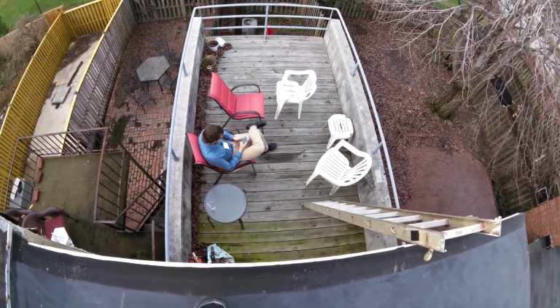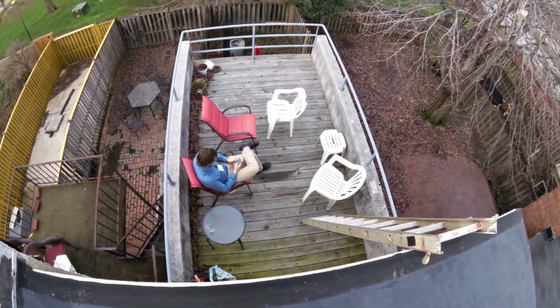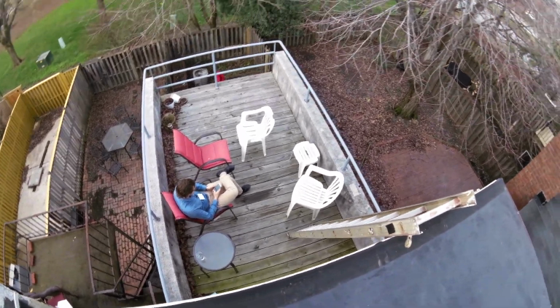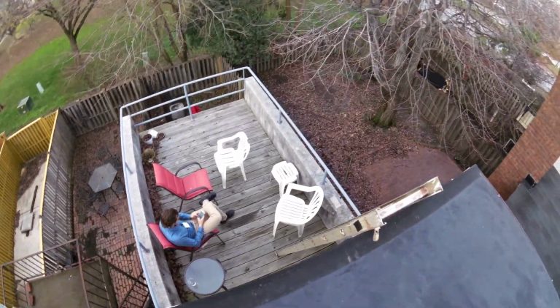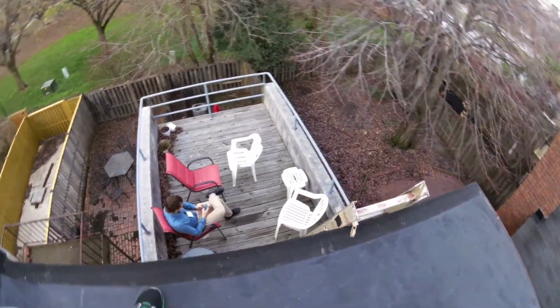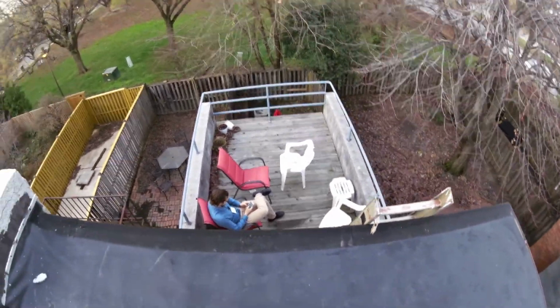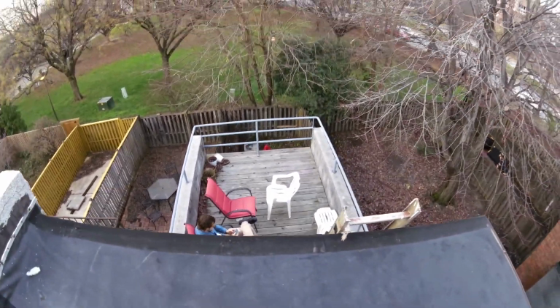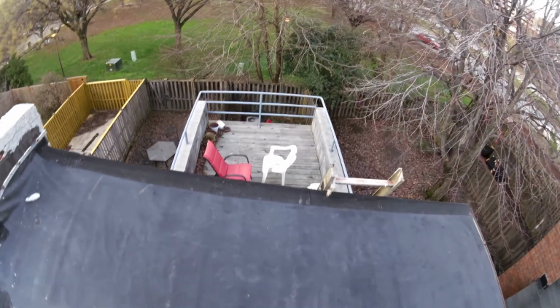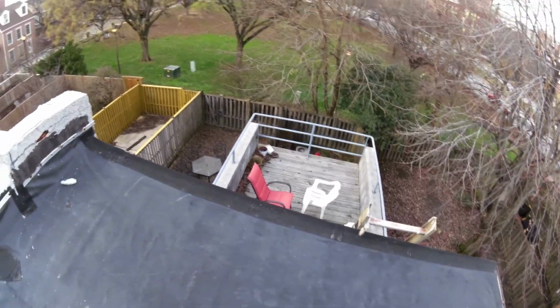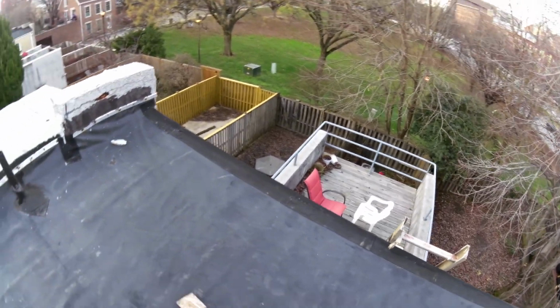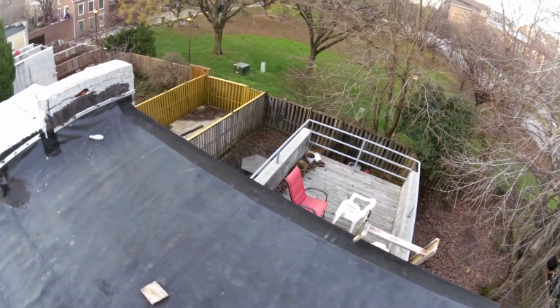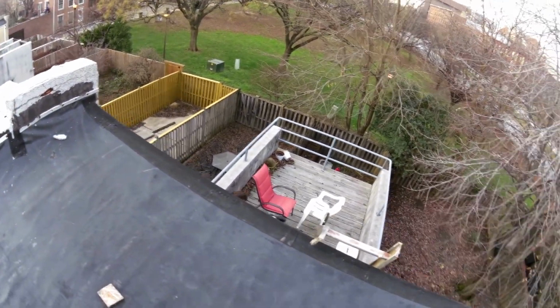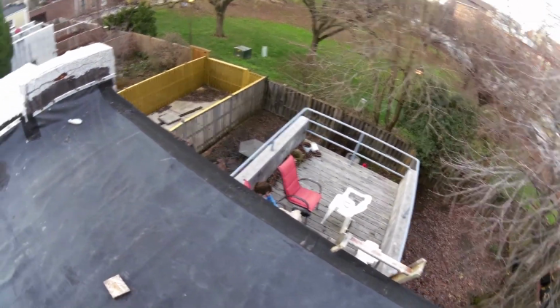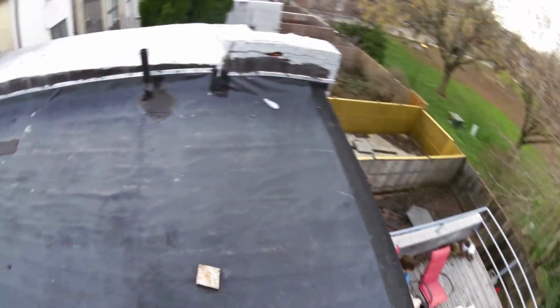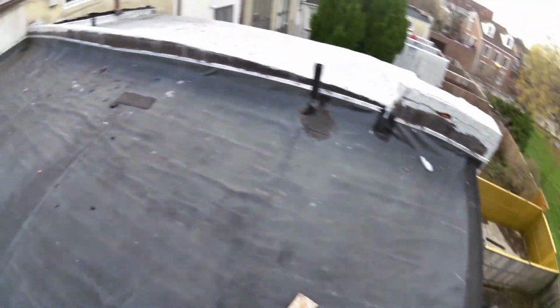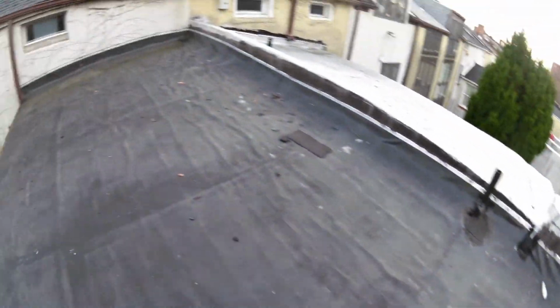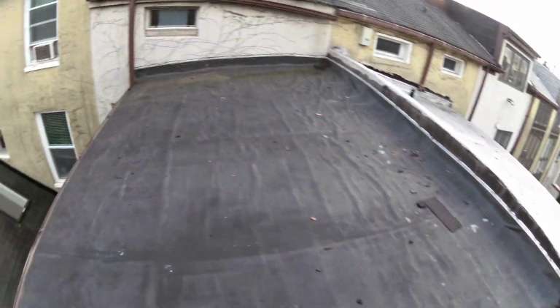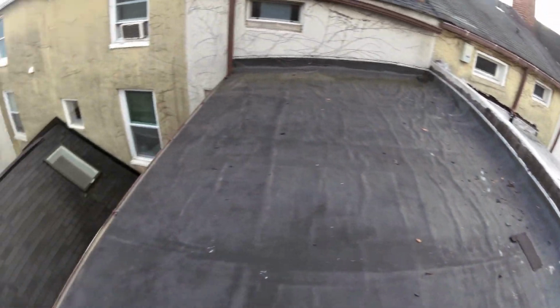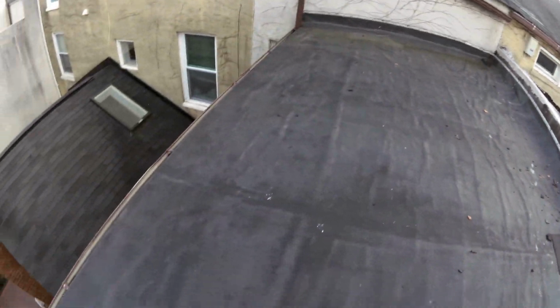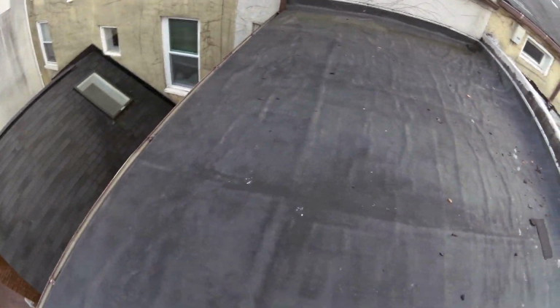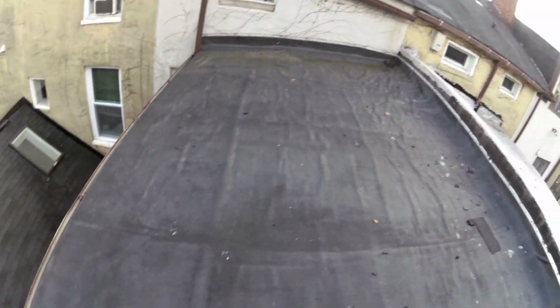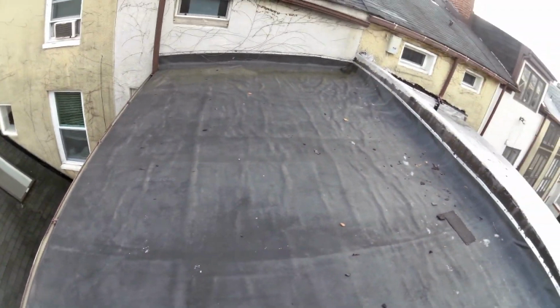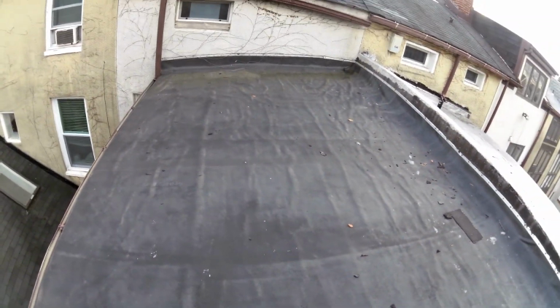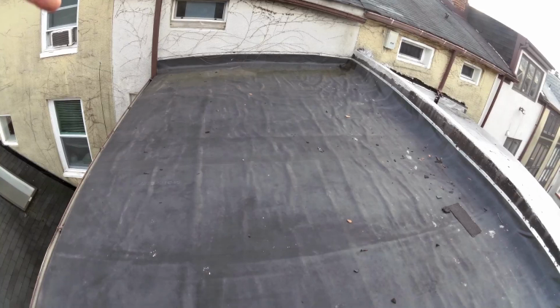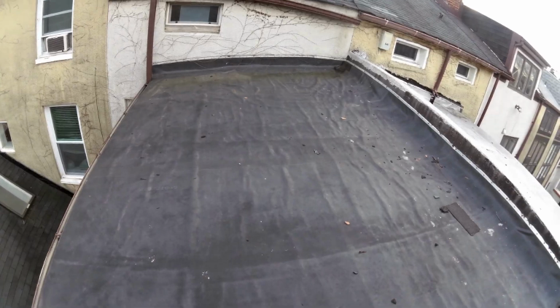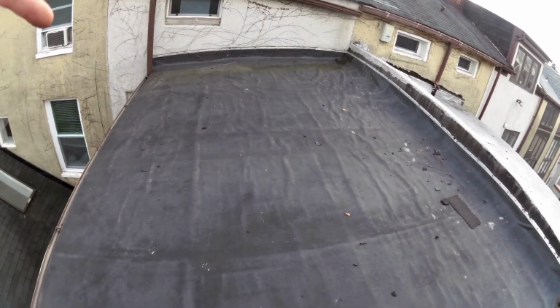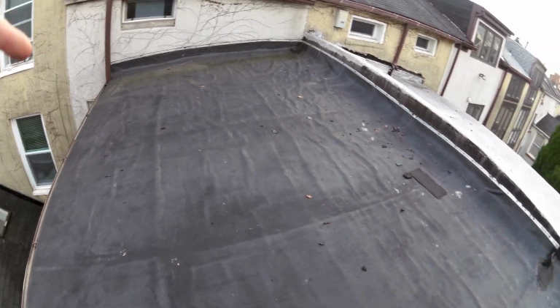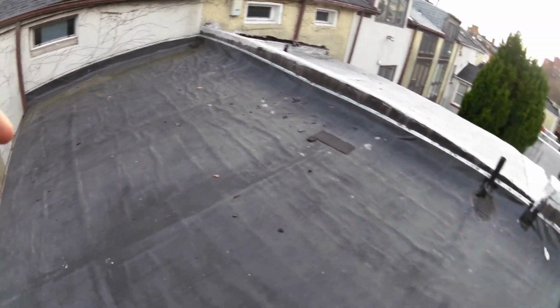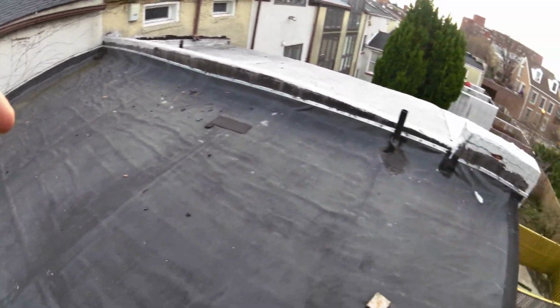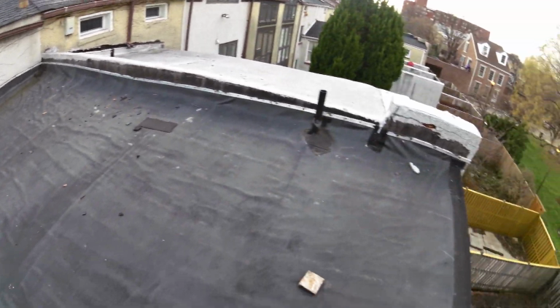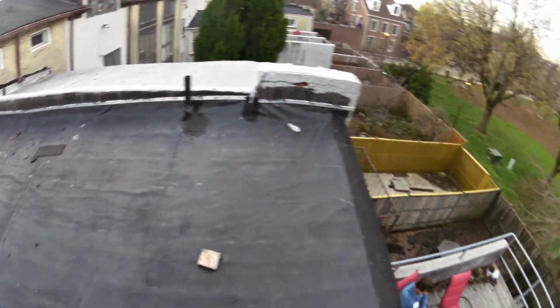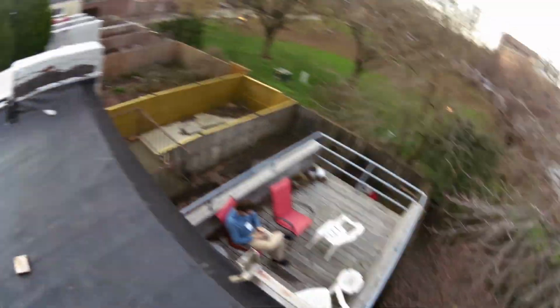Without lifting those deck boards up, I can't really give you a thorough inspection on that one. This roof is leaking, and that one.